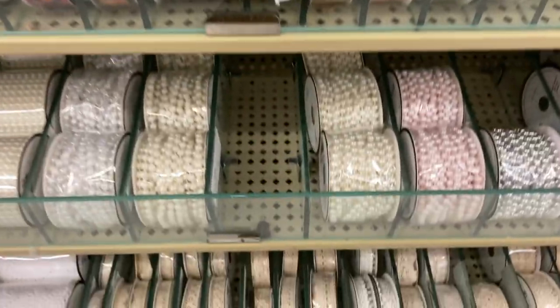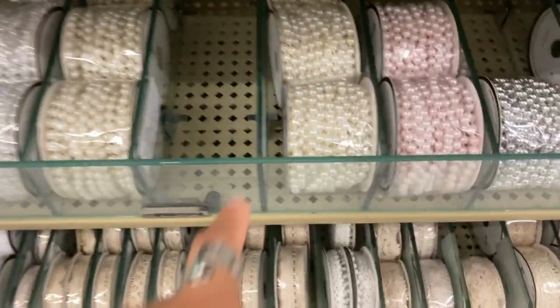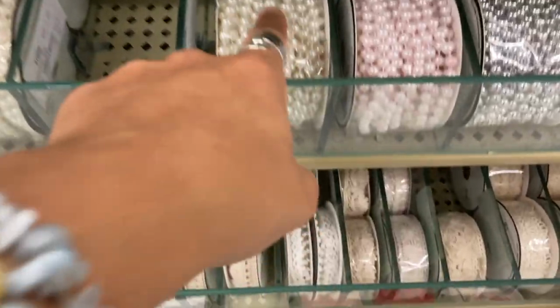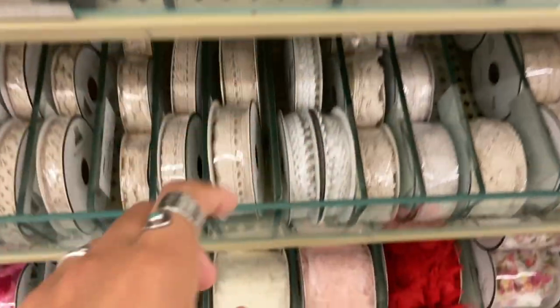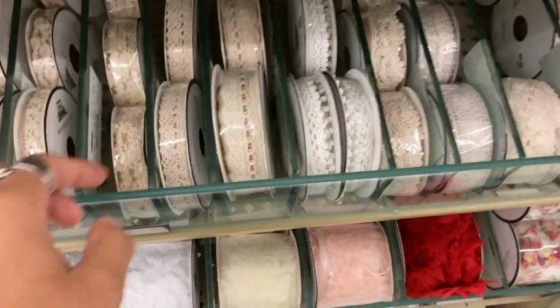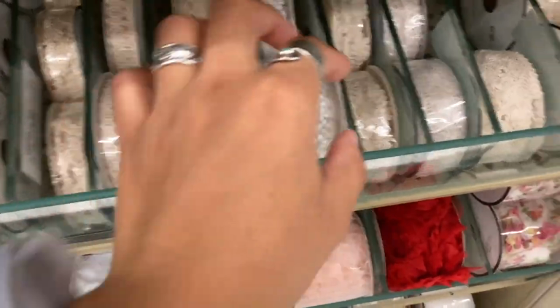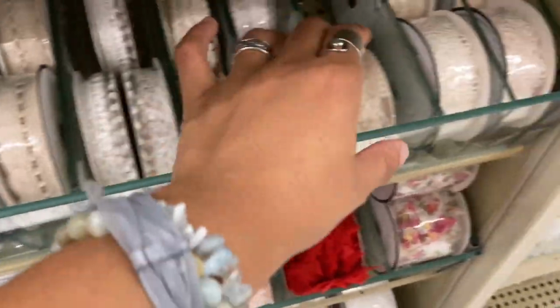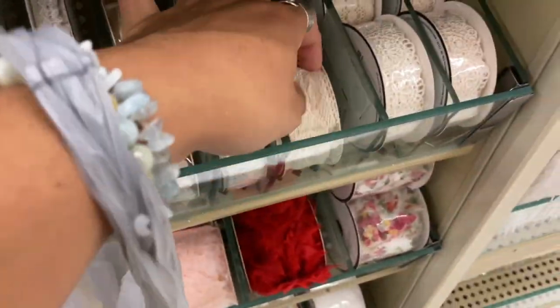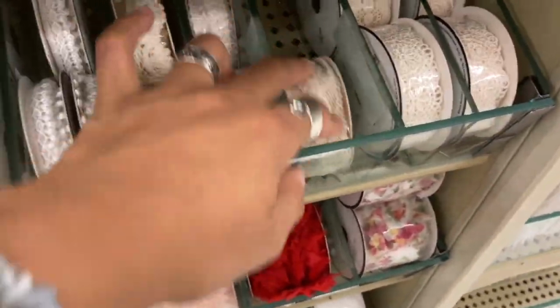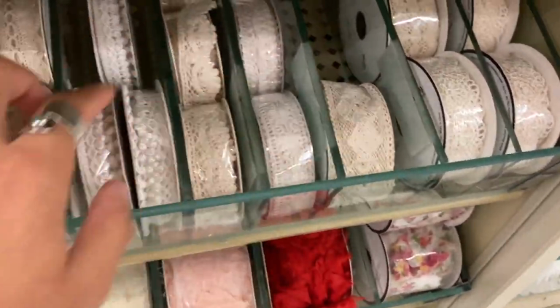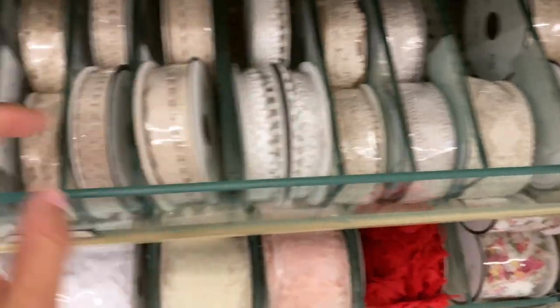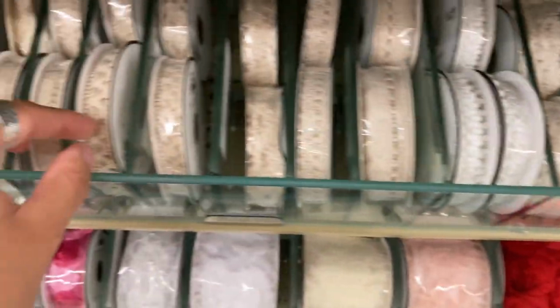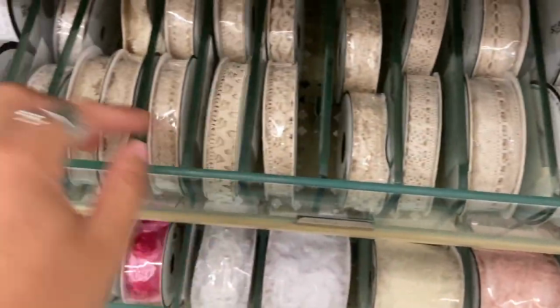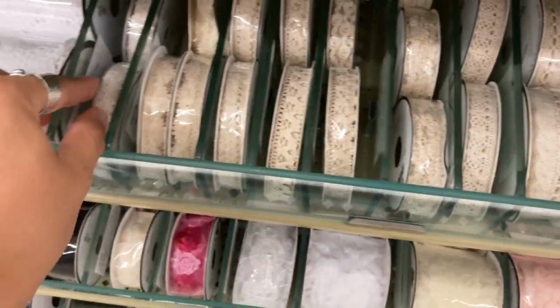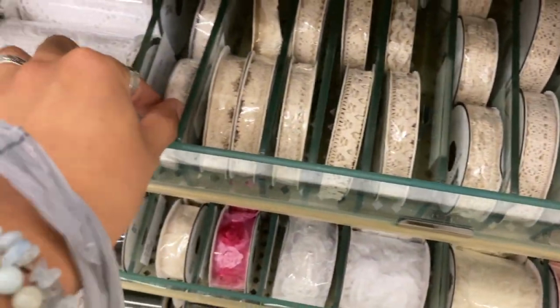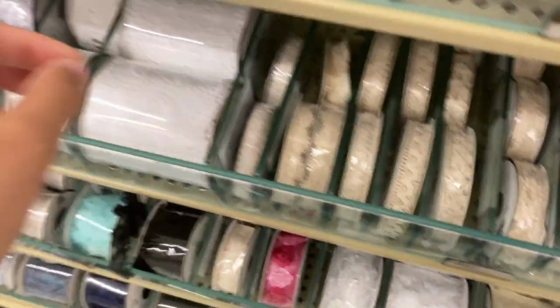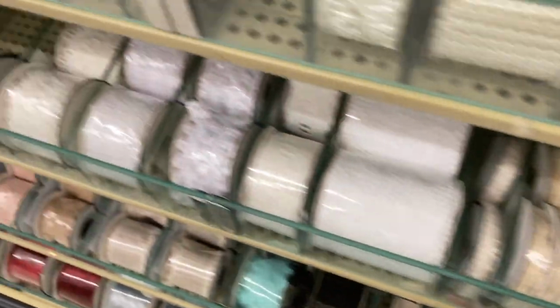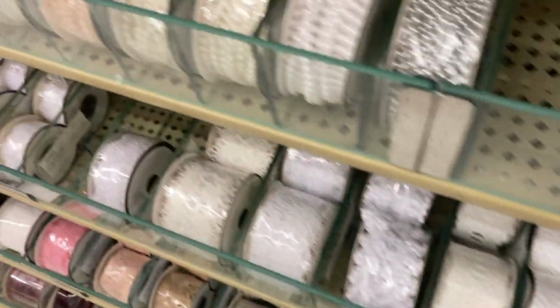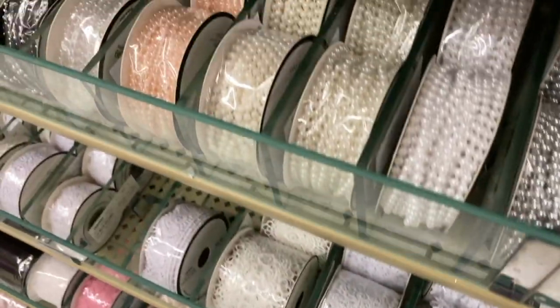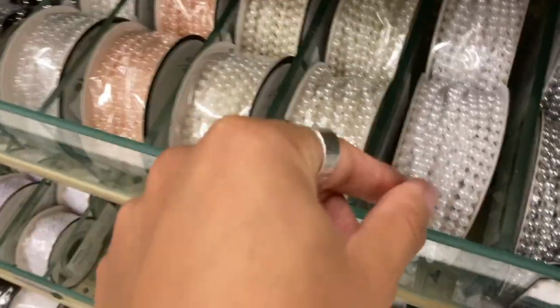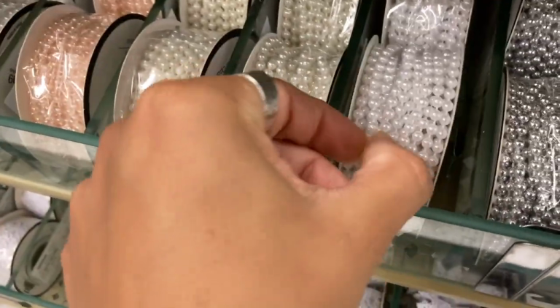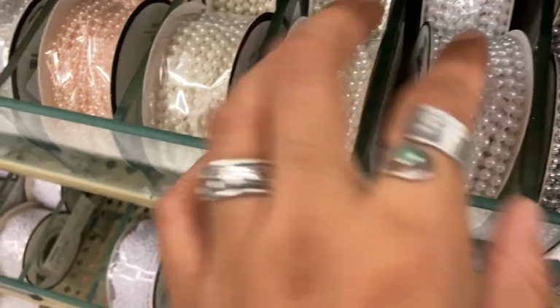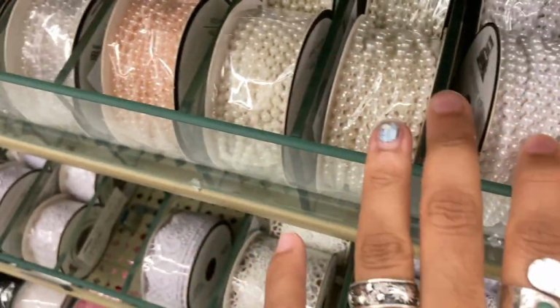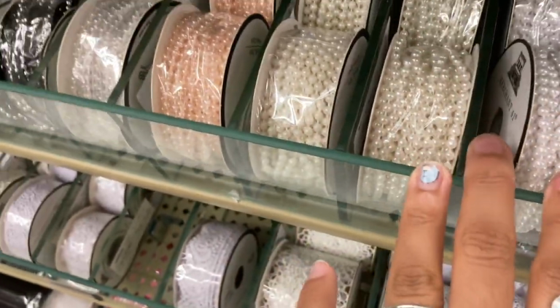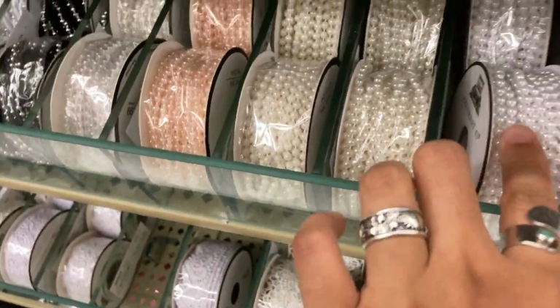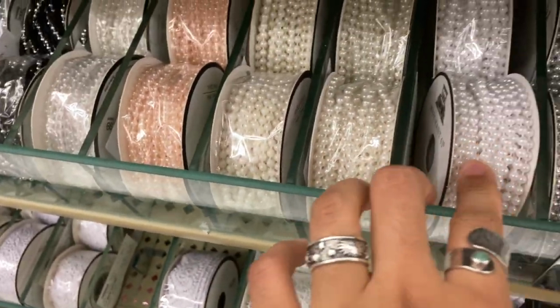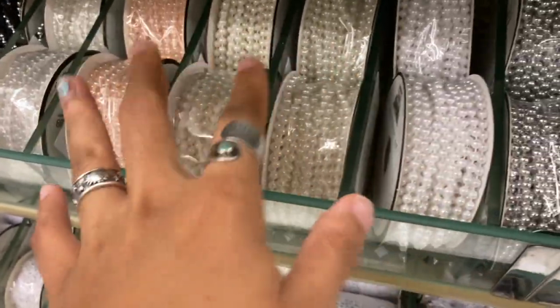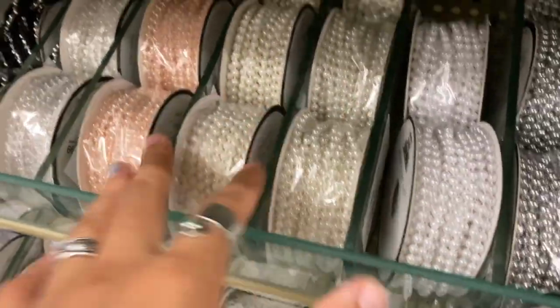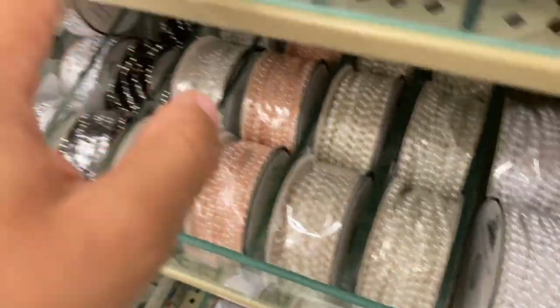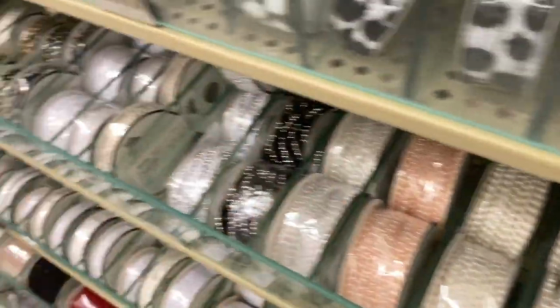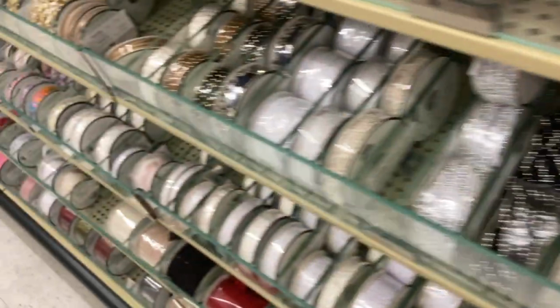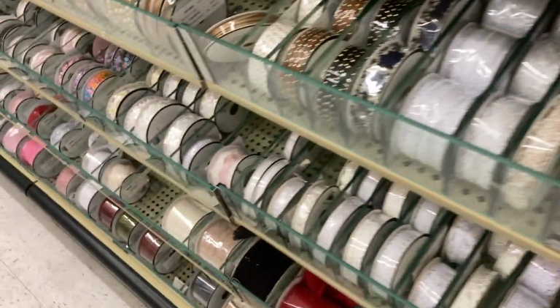There are some nice pearls. I love laces like this — these are very pretty. There are some nice pearls here but I like stick-on pearls, so I'm going to be getting those.